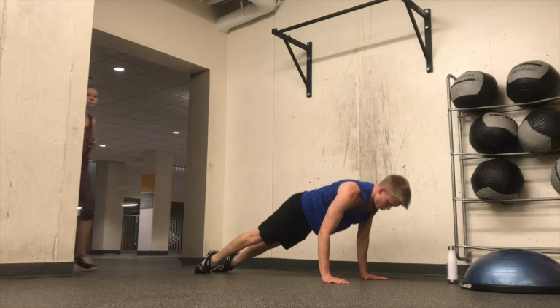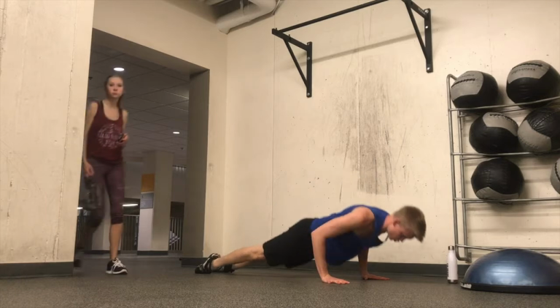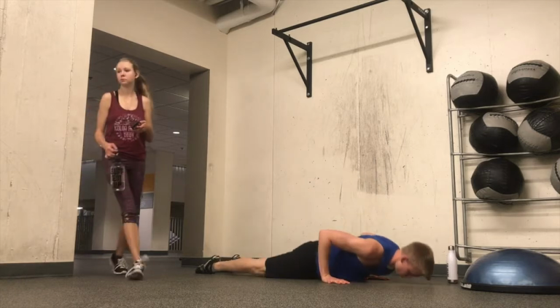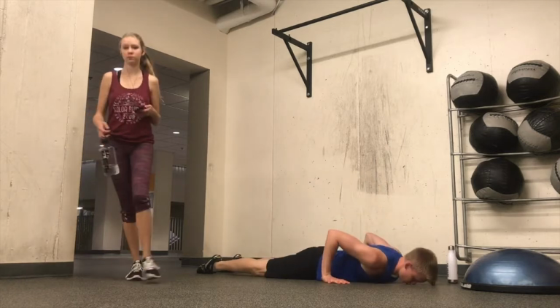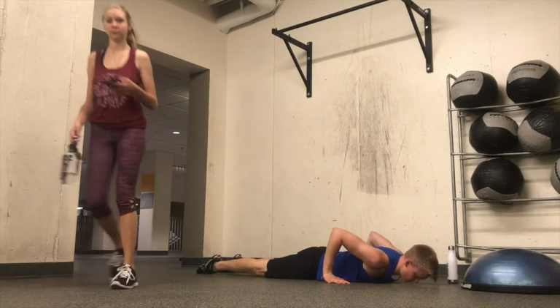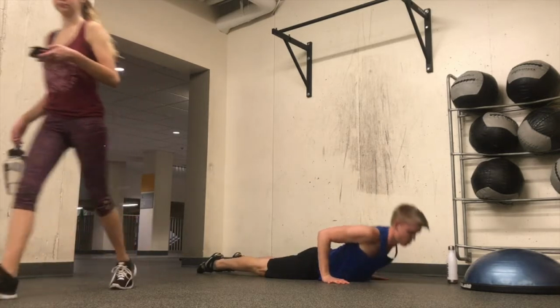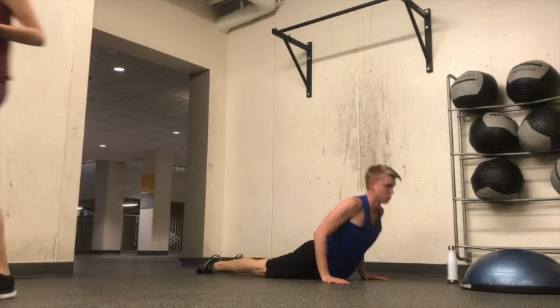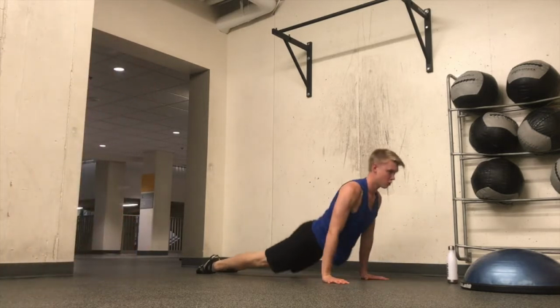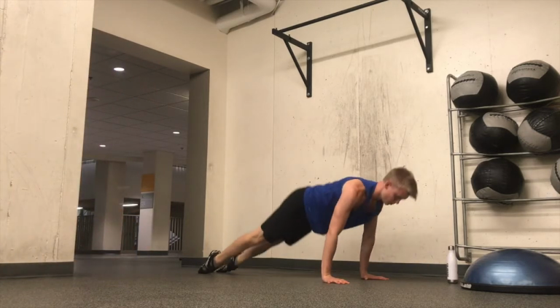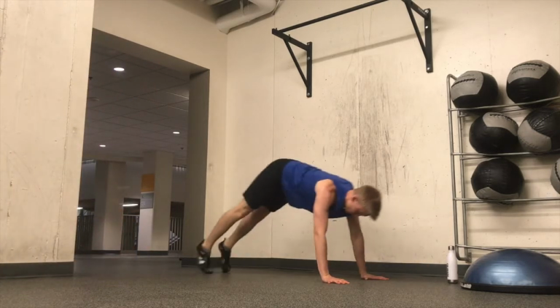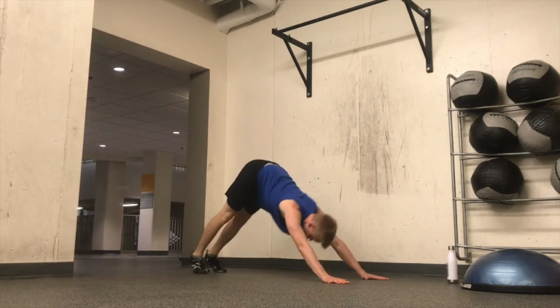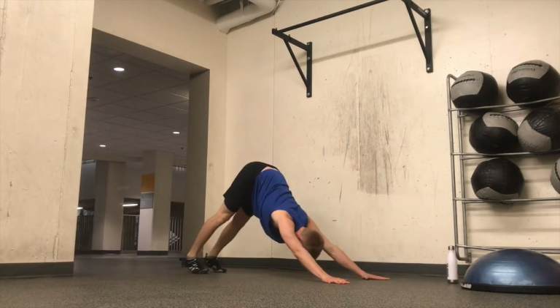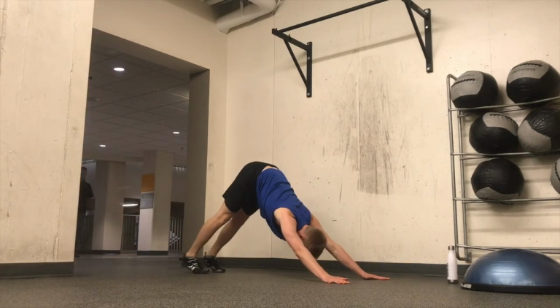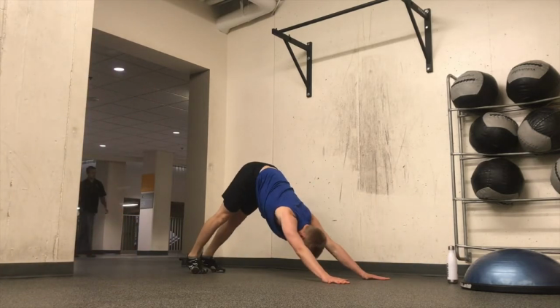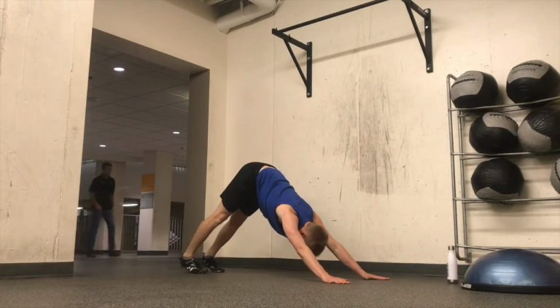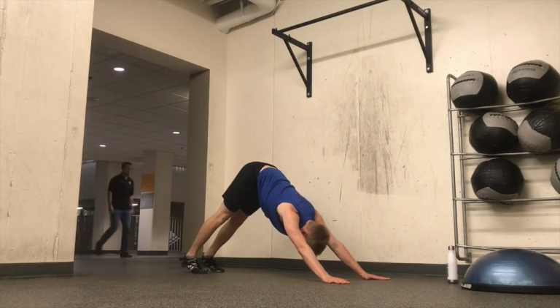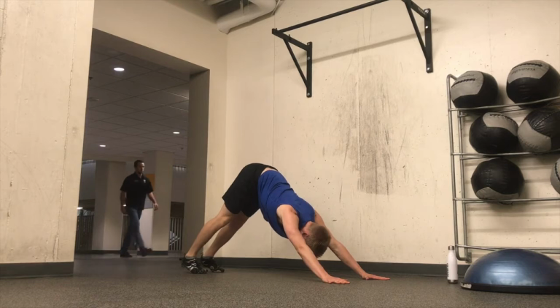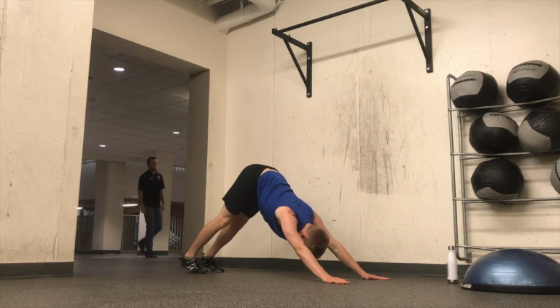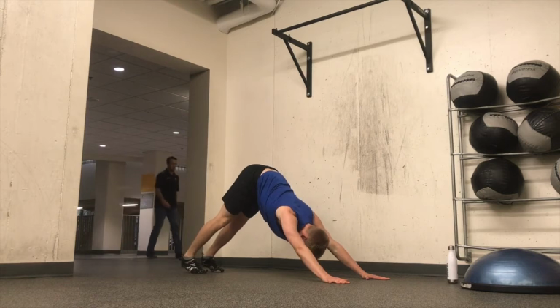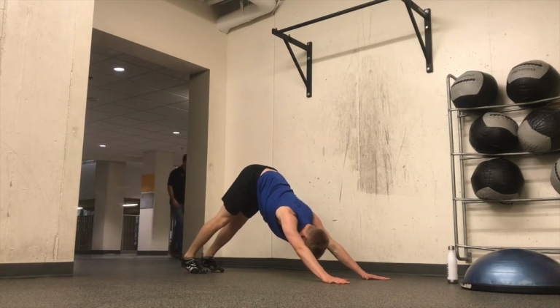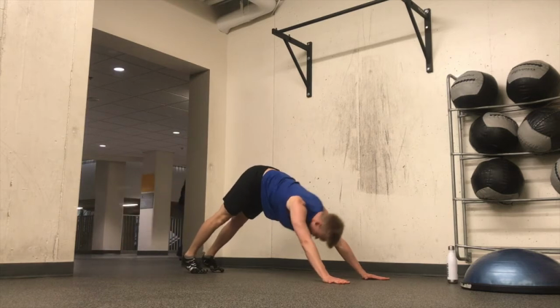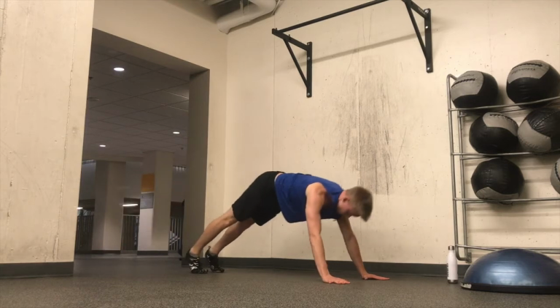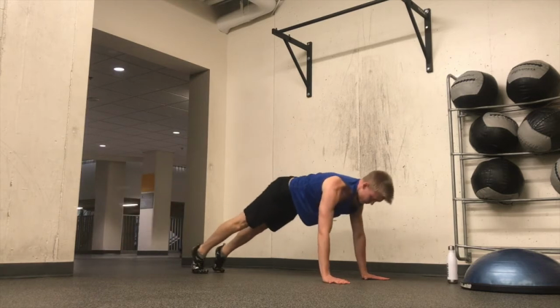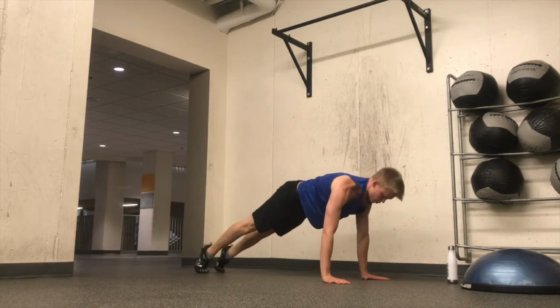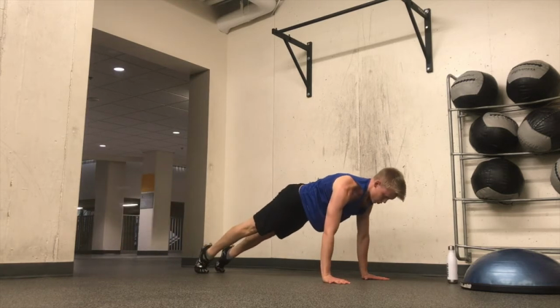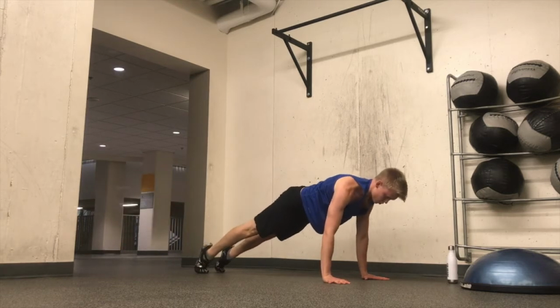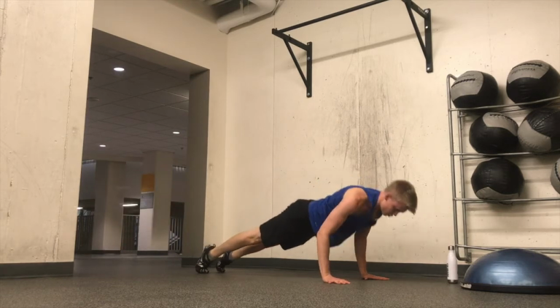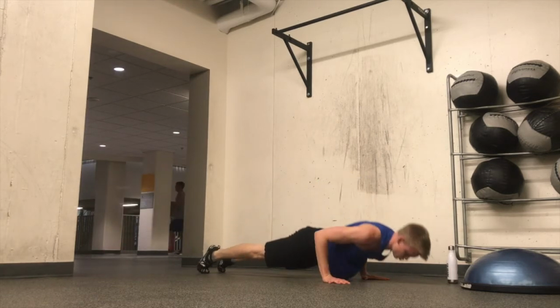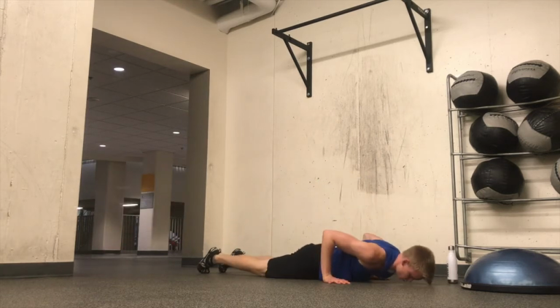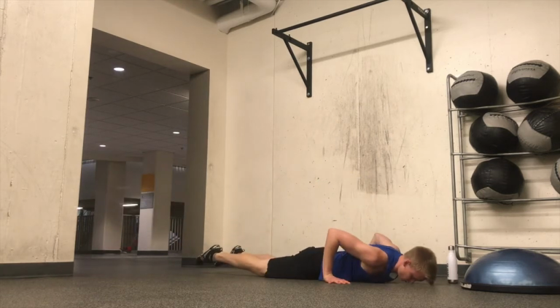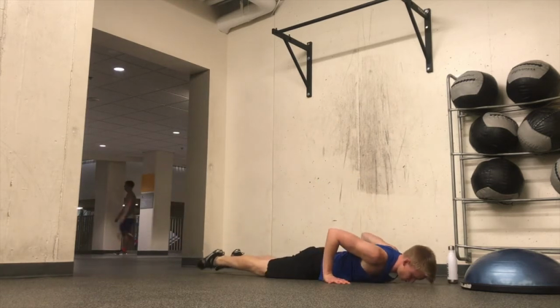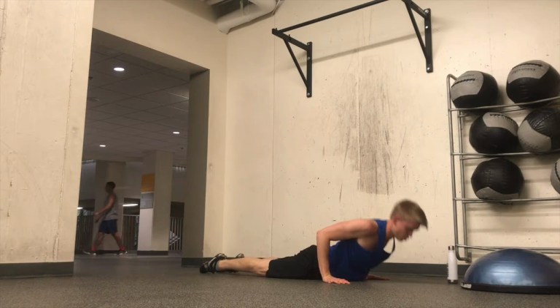I'll be doing rack pulls in this session specifically, and then I end up doing some spin bike intervals — you can see those in other videos. Coming soon, maybe. I don't know which ones I'll release first.